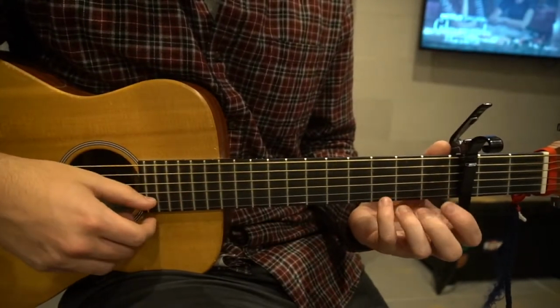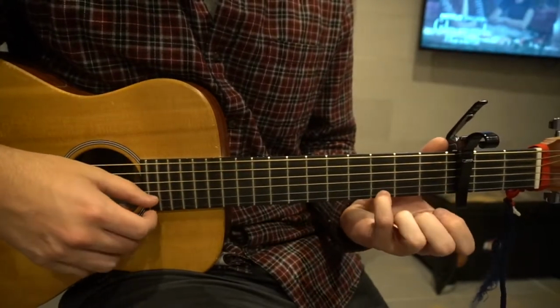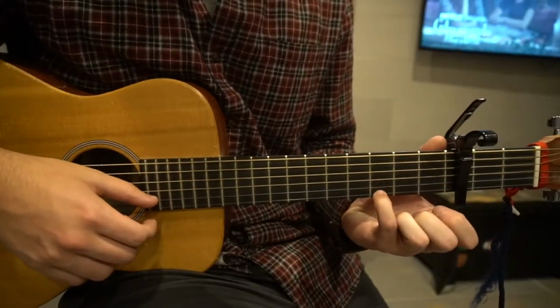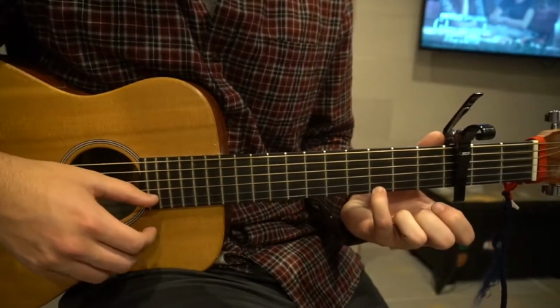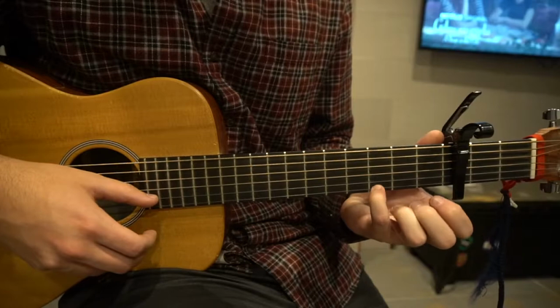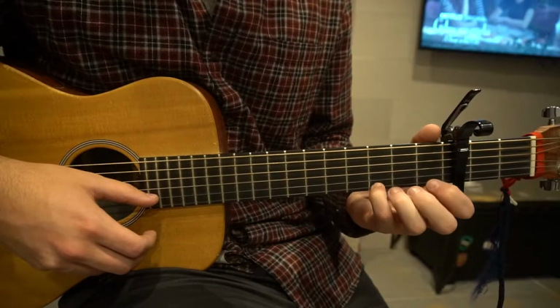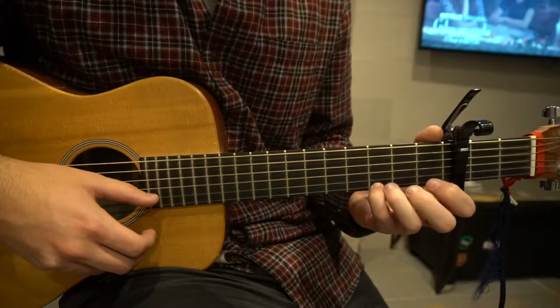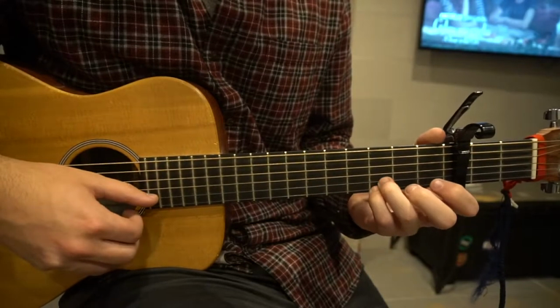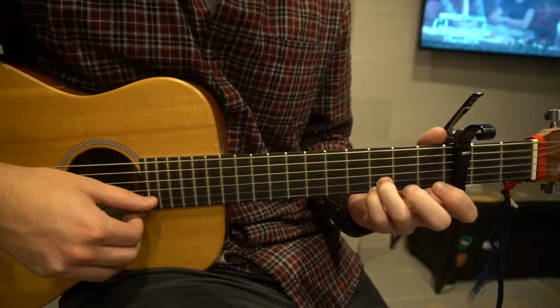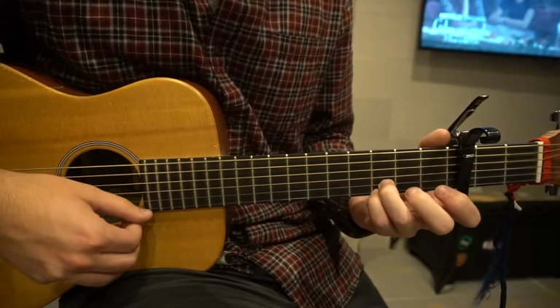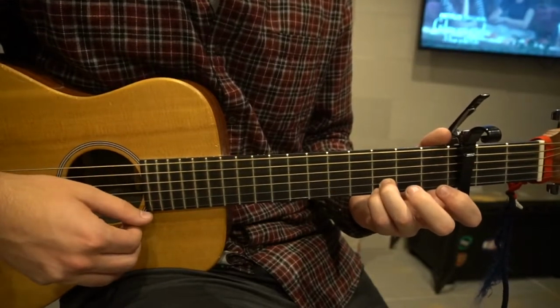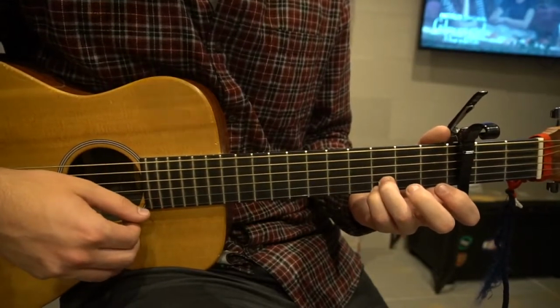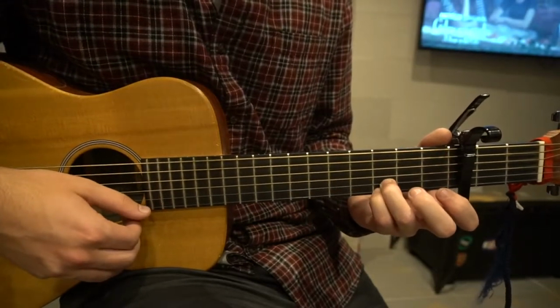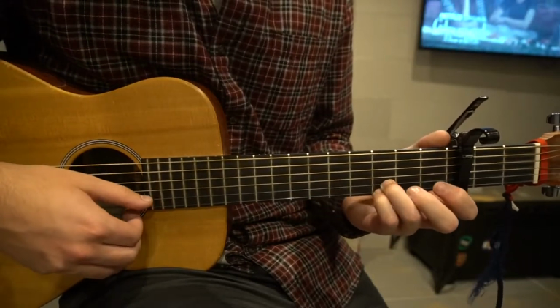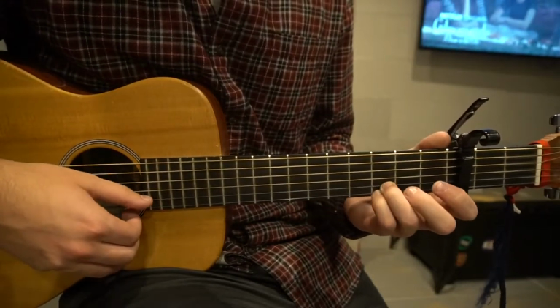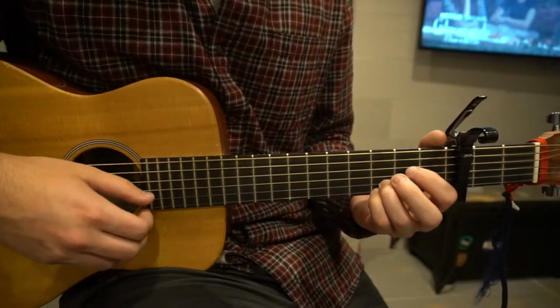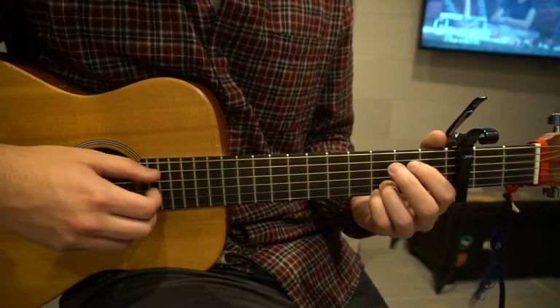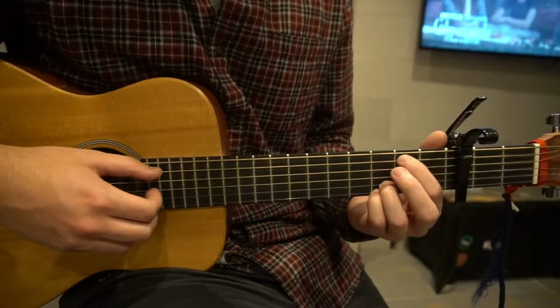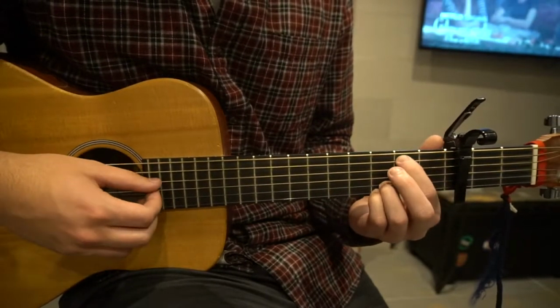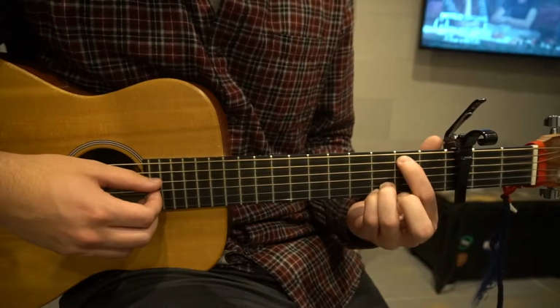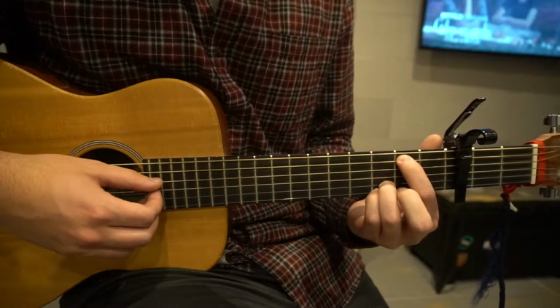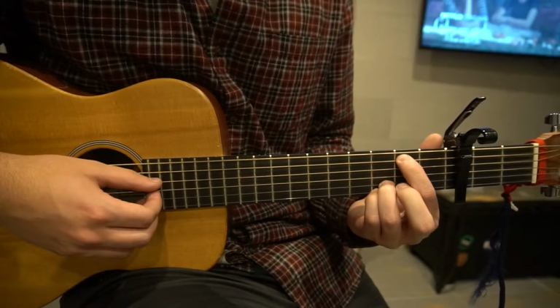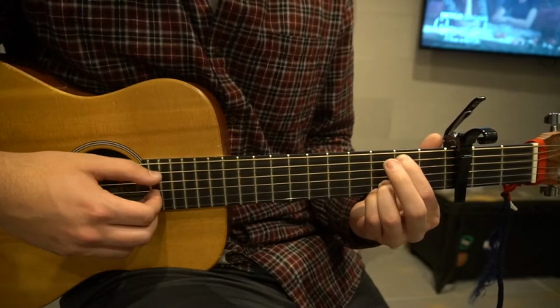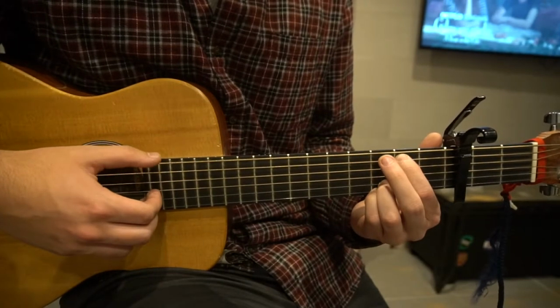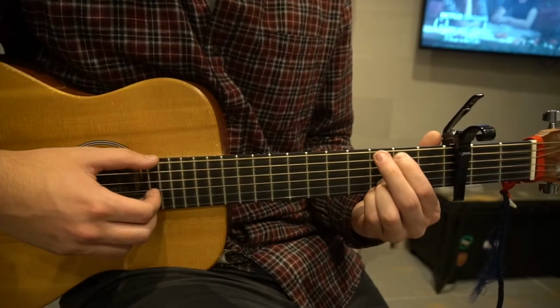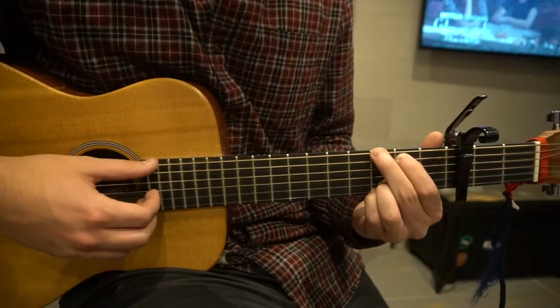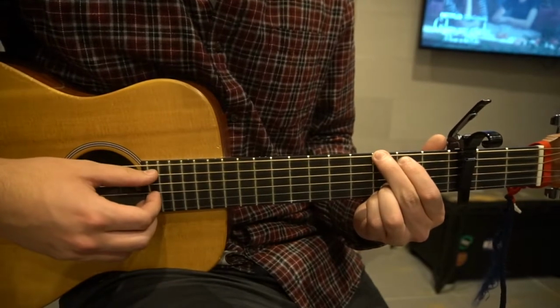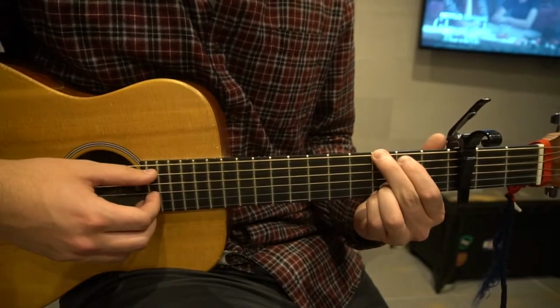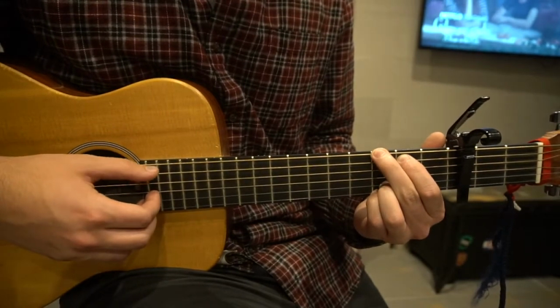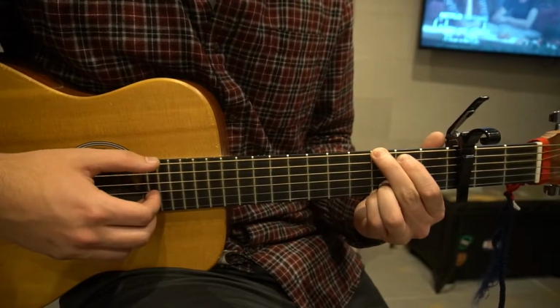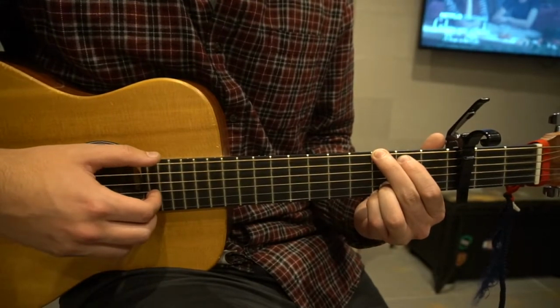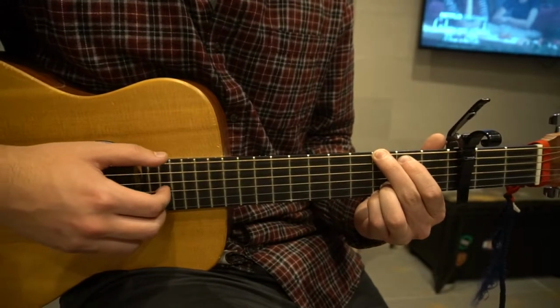You're going to have your pinky on the 3rd fret of the high E, ring finger on the 3rd fret of the B, index finger on the 2nd fret of the A, and middle finger on the 3rd fret of the low E.